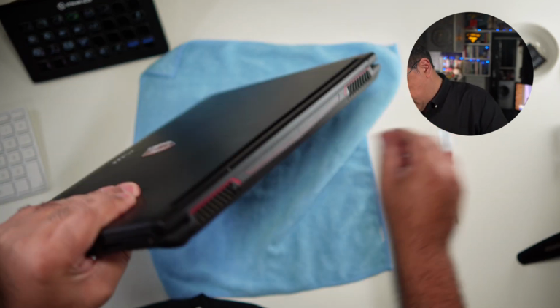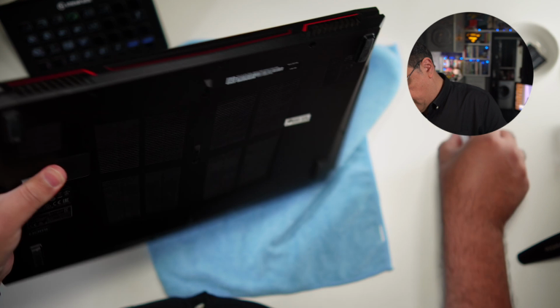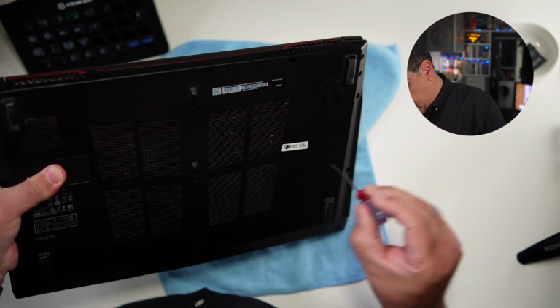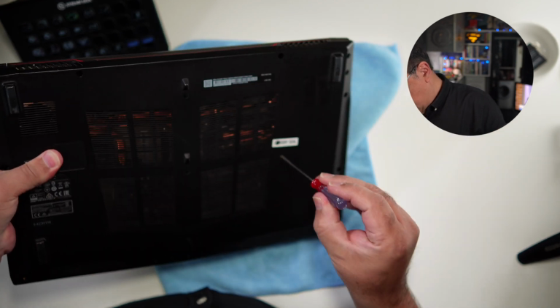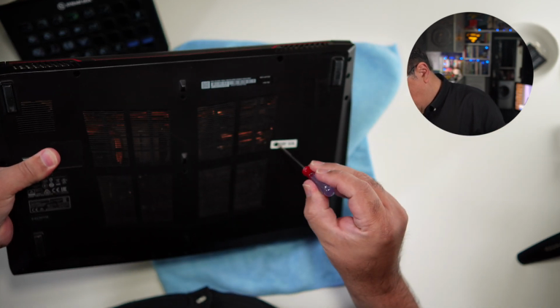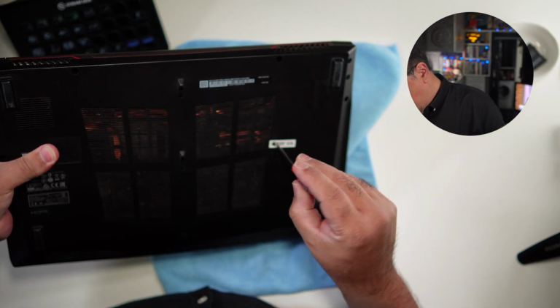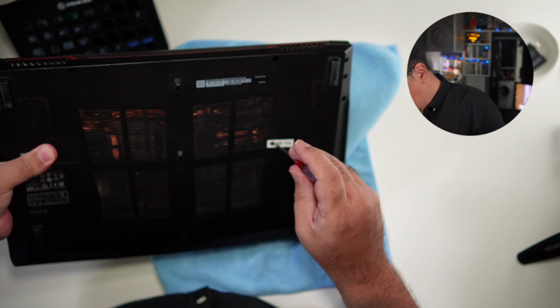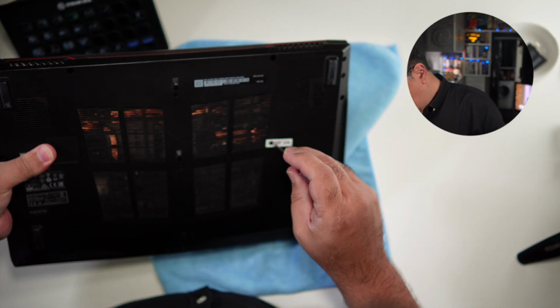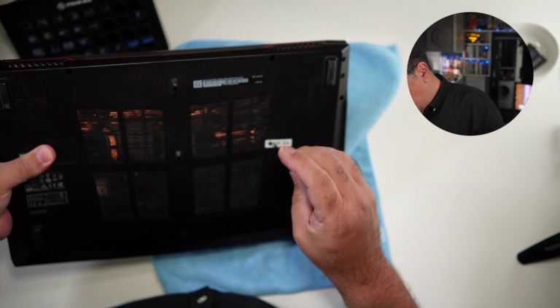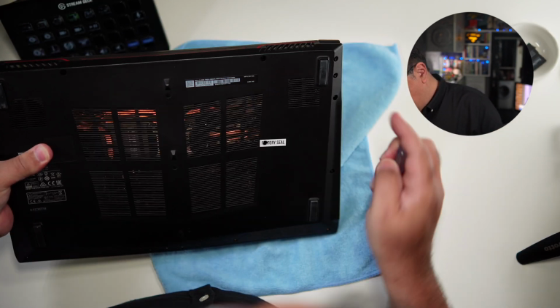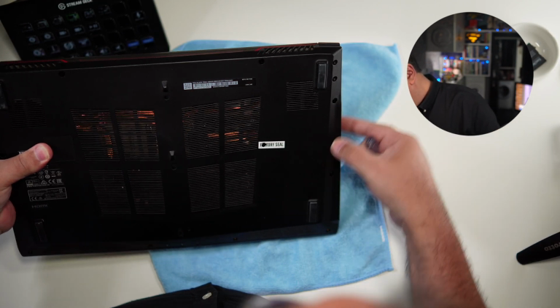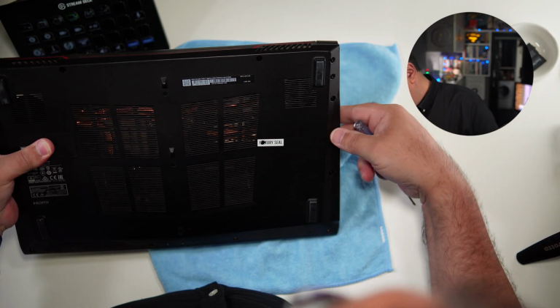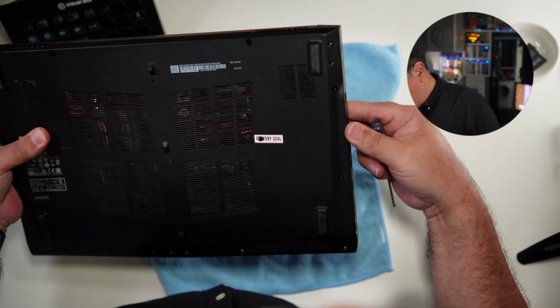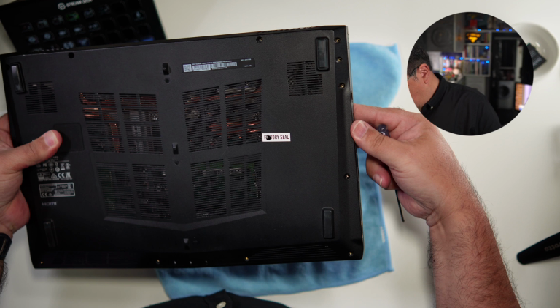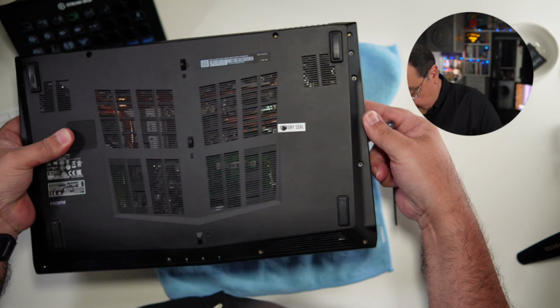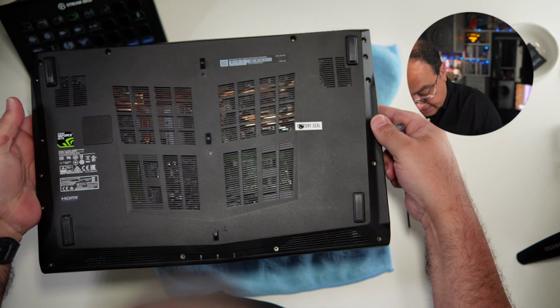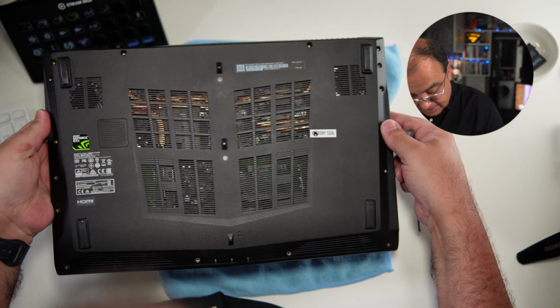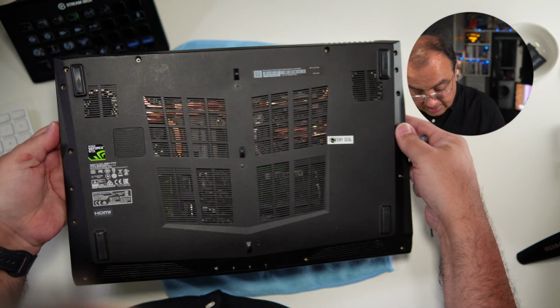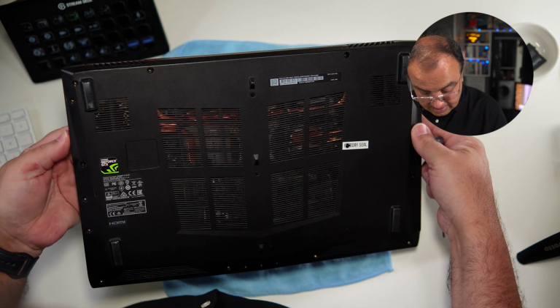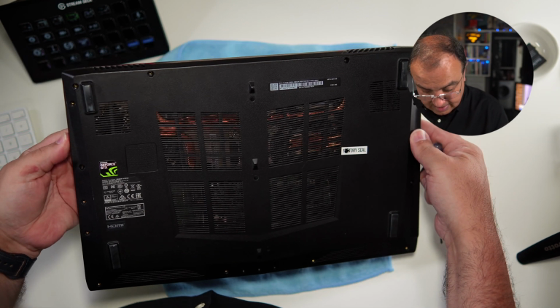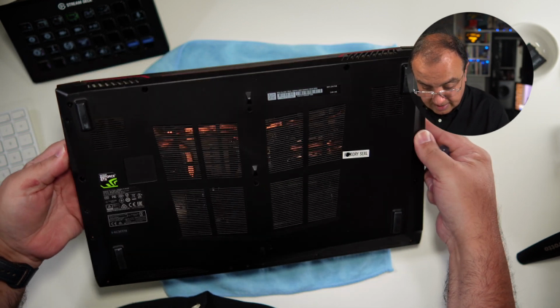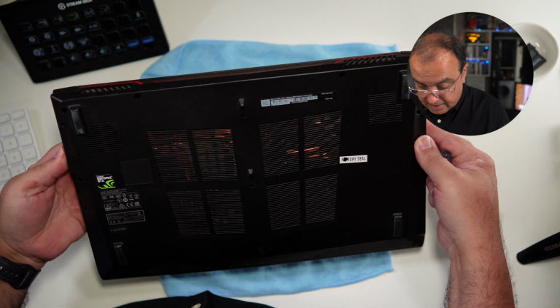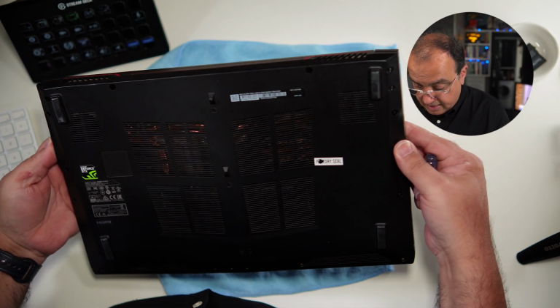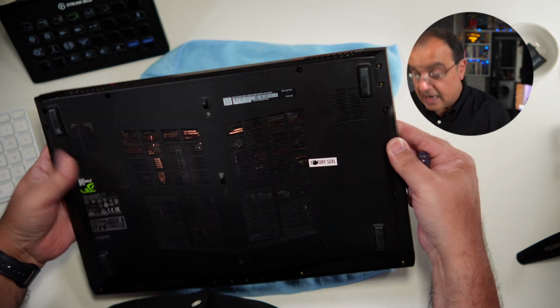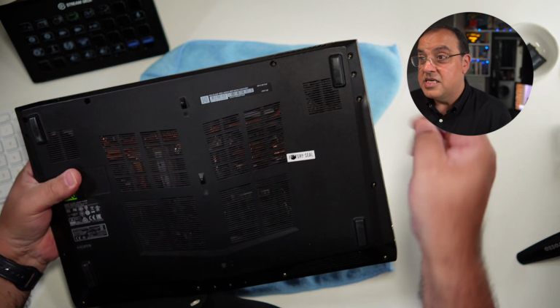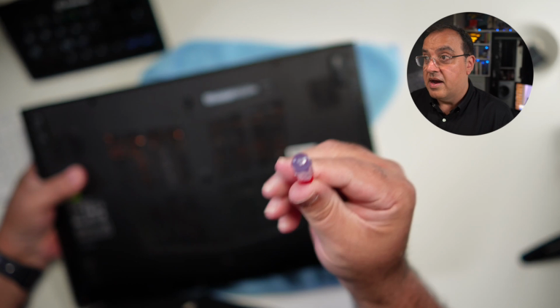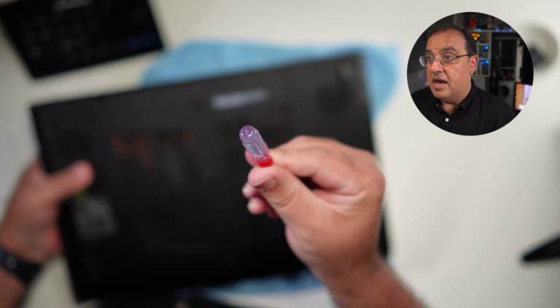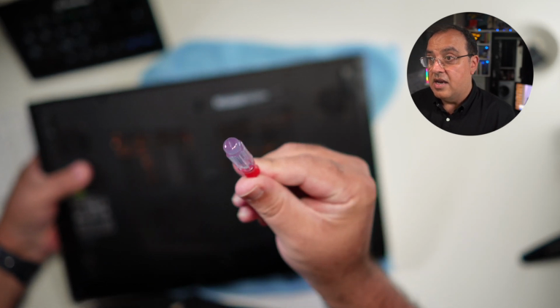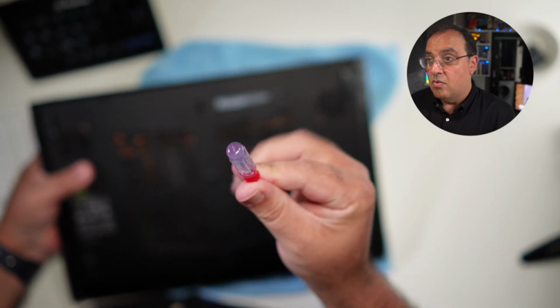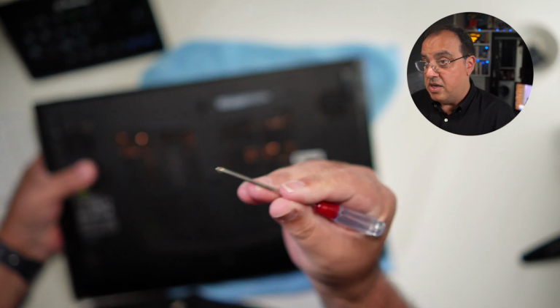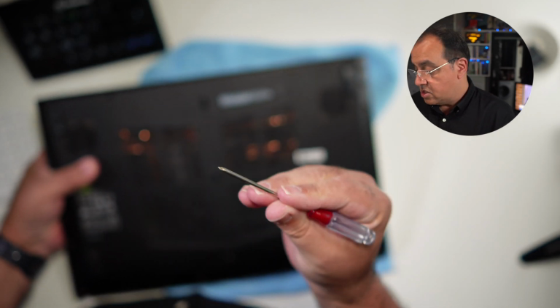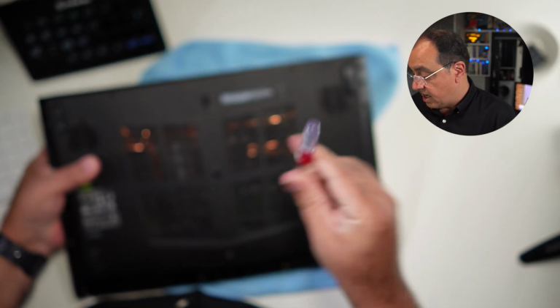Now I've unscrewed that. The screw itself didn't want to come out but it is free. This is where I no longer want to be using the screwdriver.